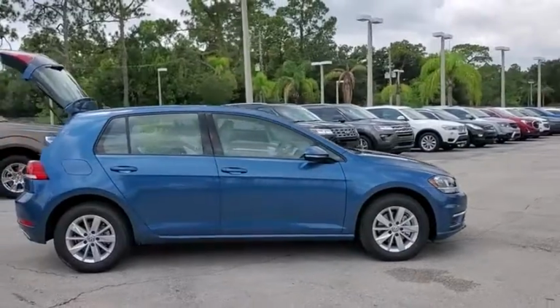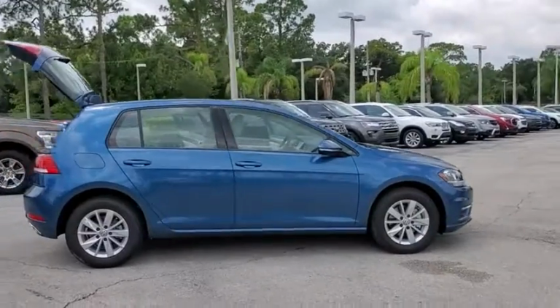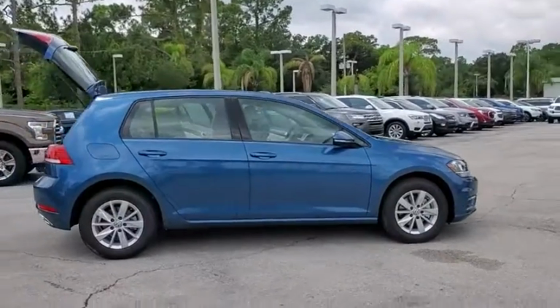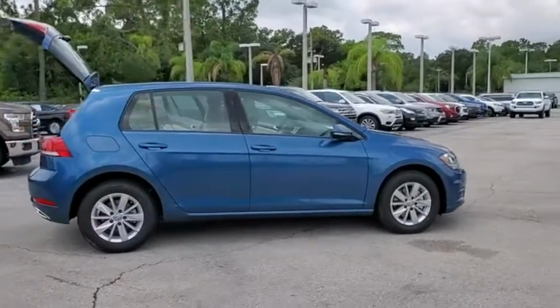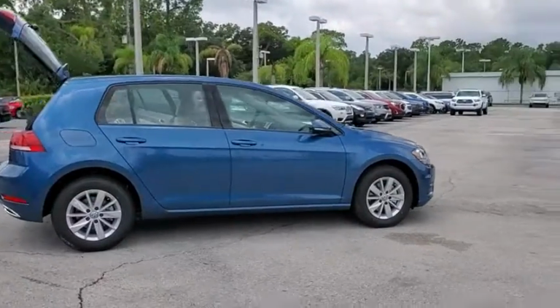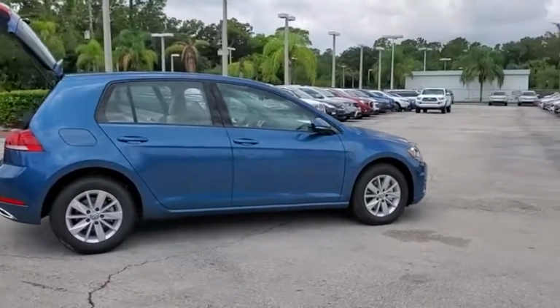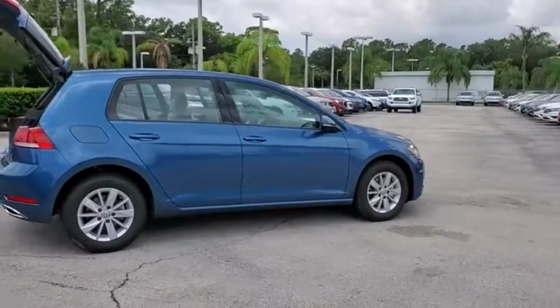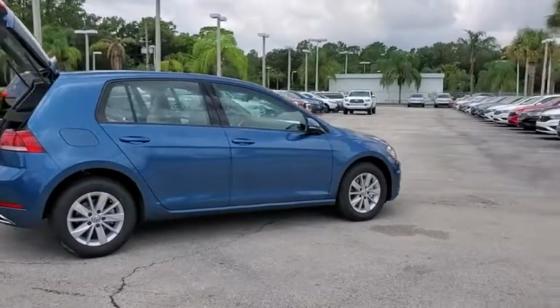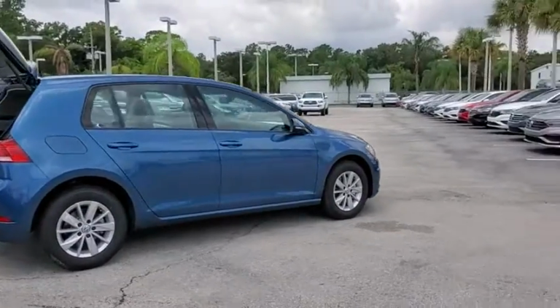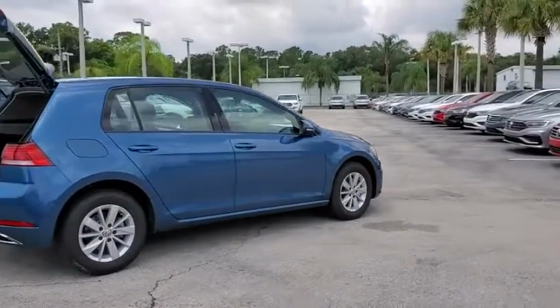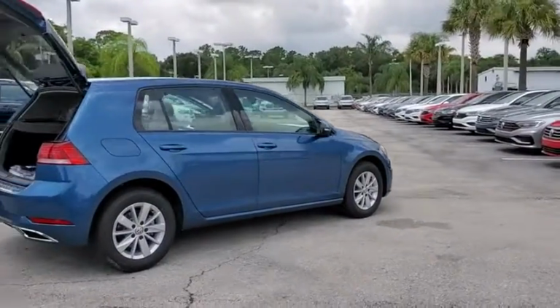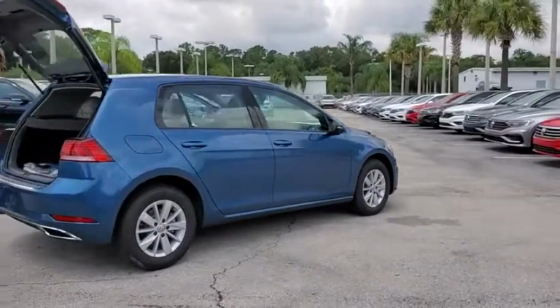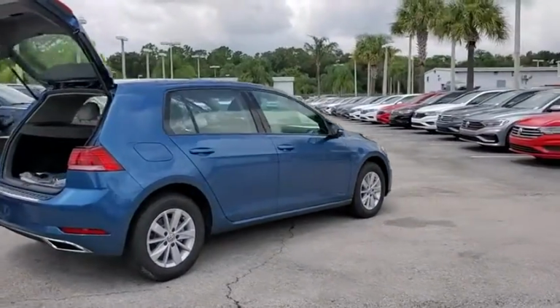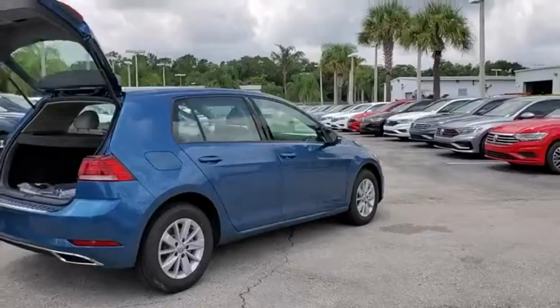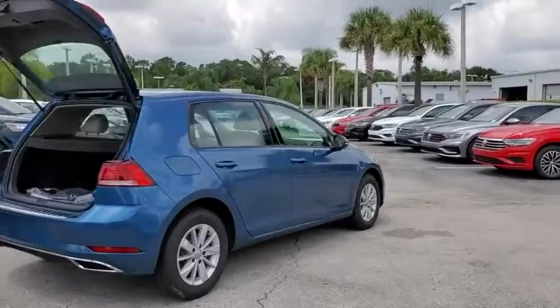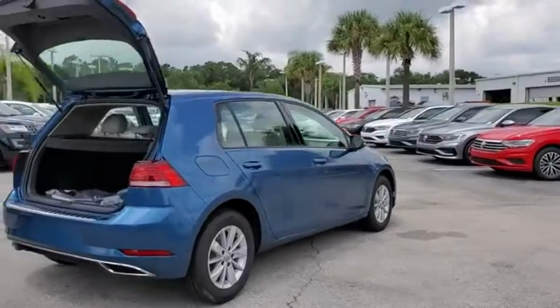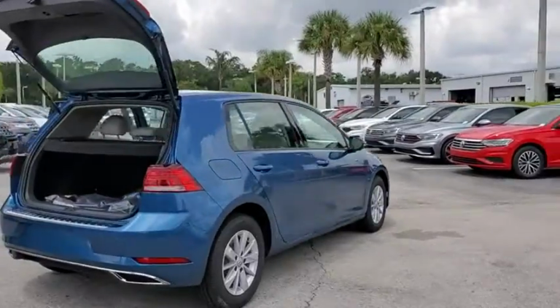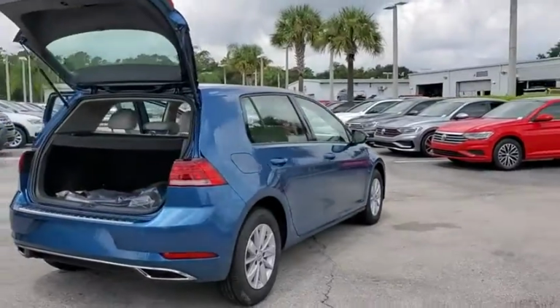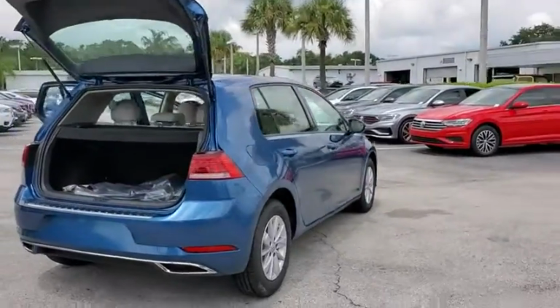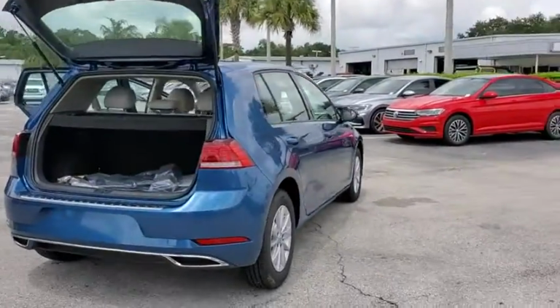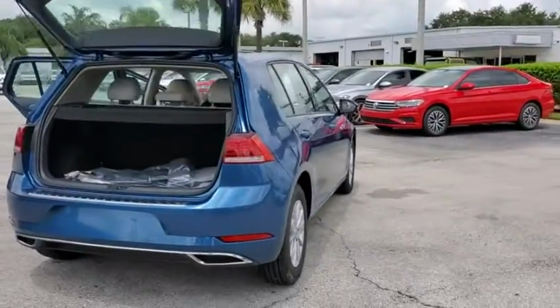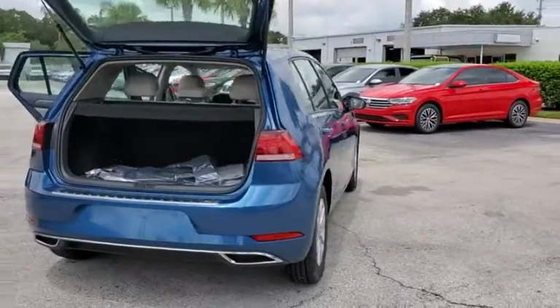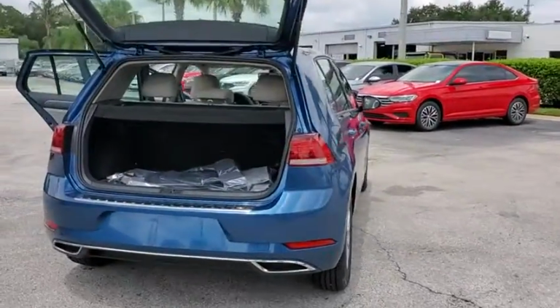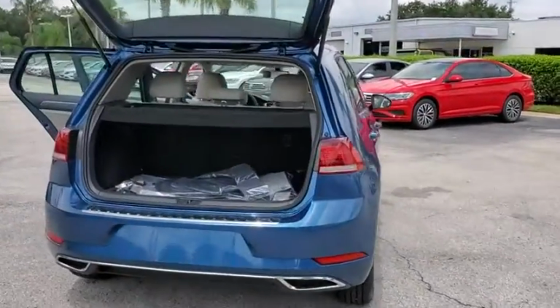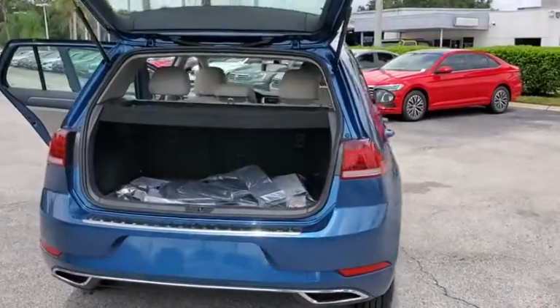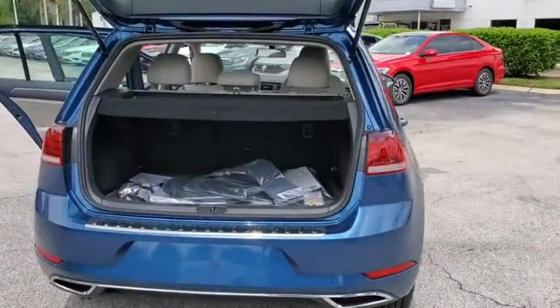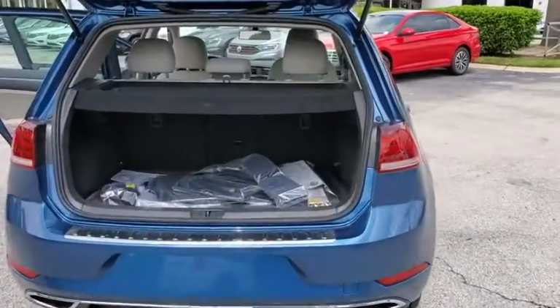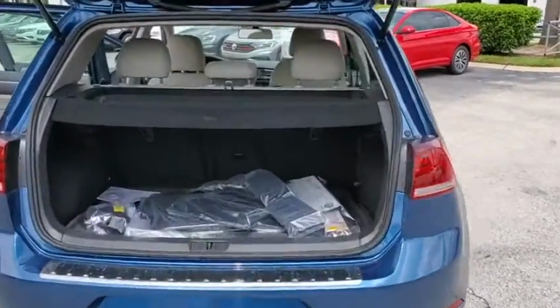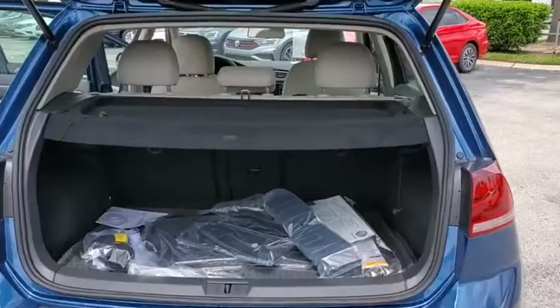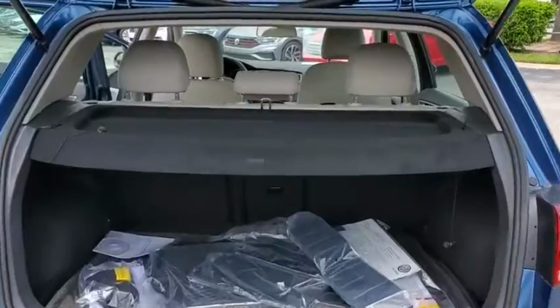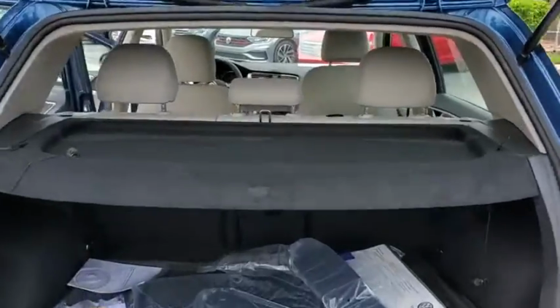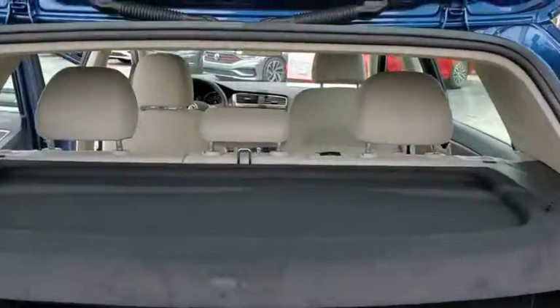Here are some of this vehicle's great options: traction control, power passenger seat, dual airbags, leather-wrapped steering wheel, alloy wheels, power steering, four-wheel disc brakes.